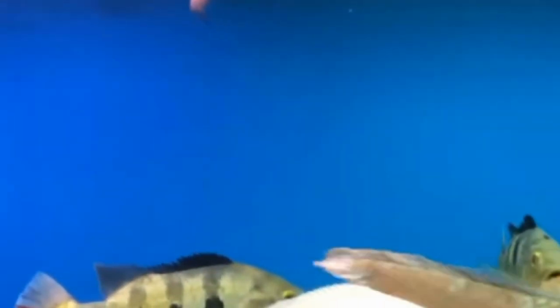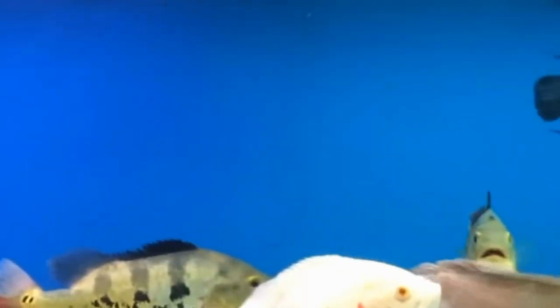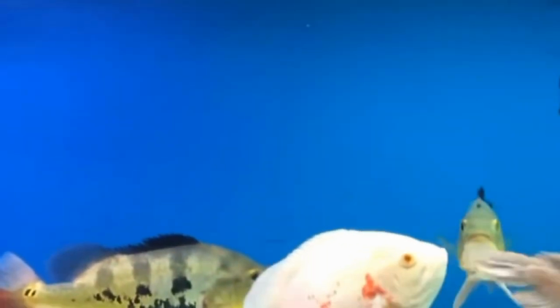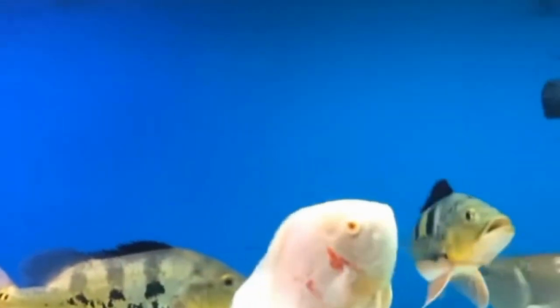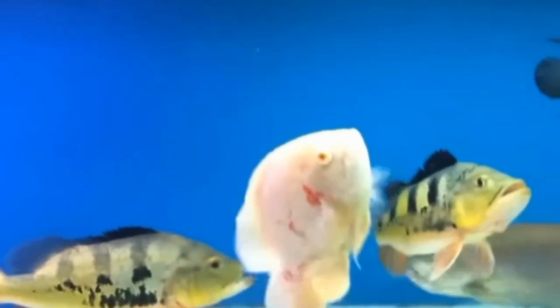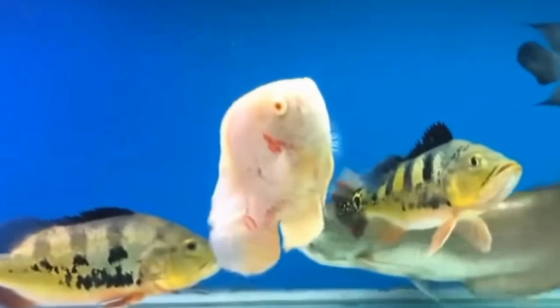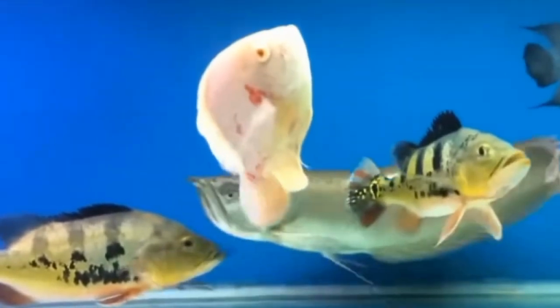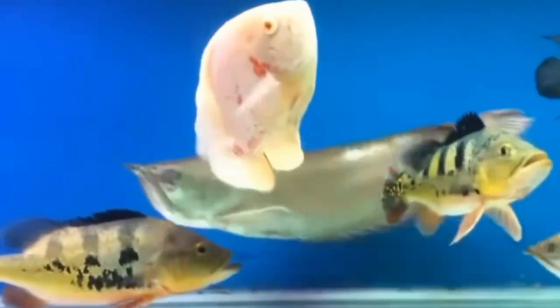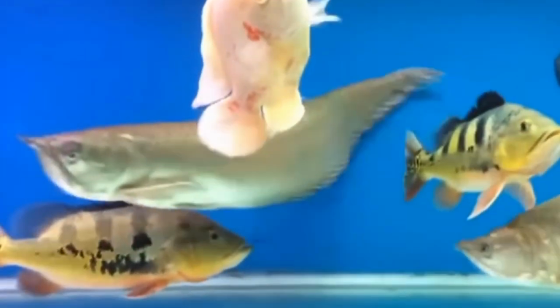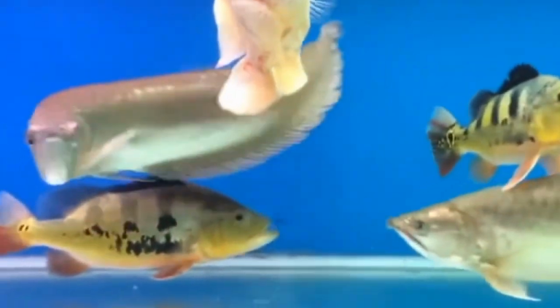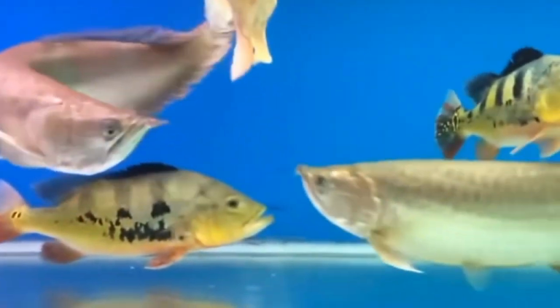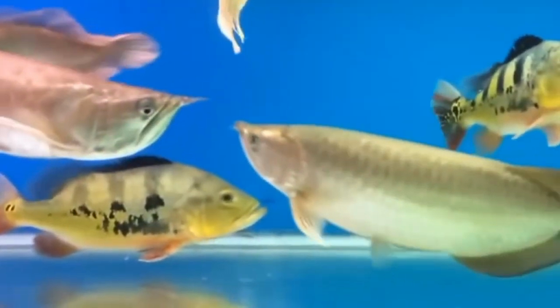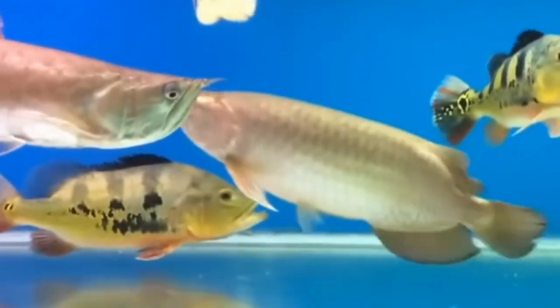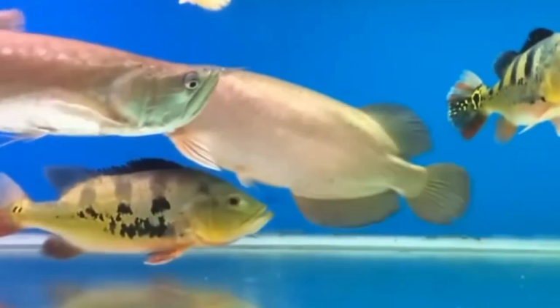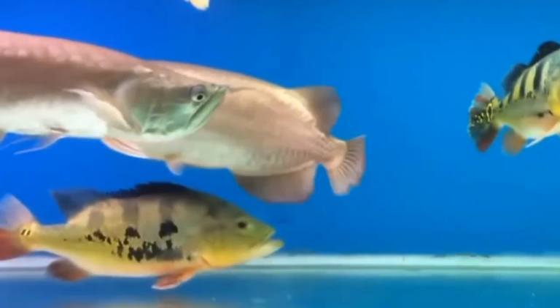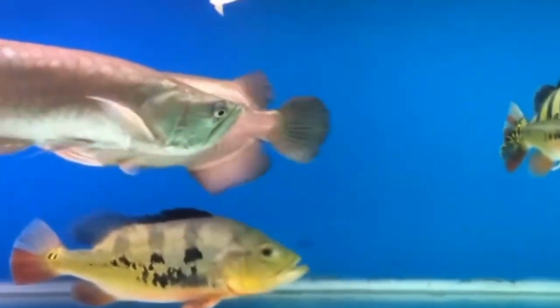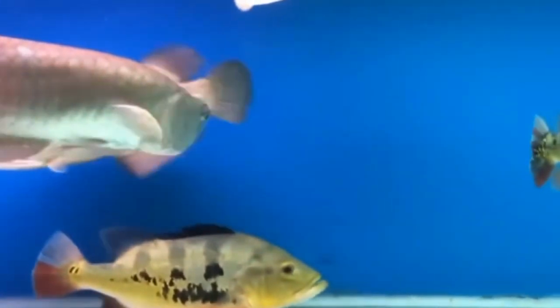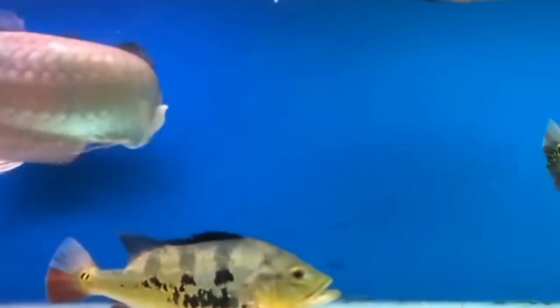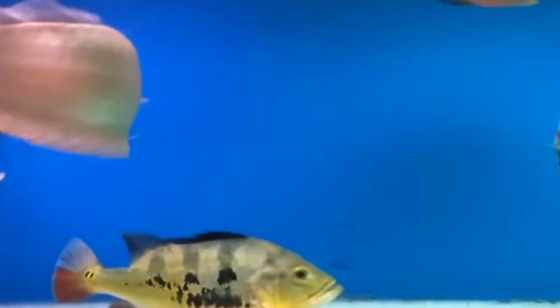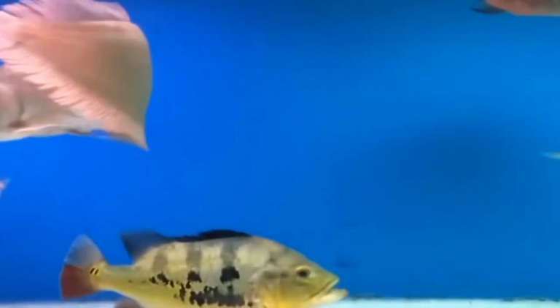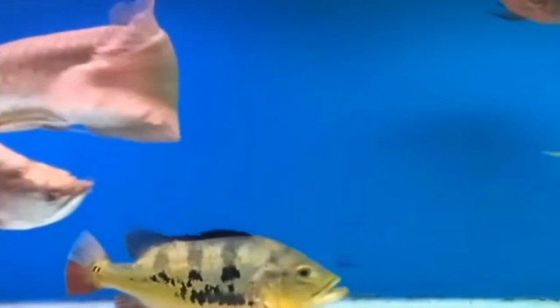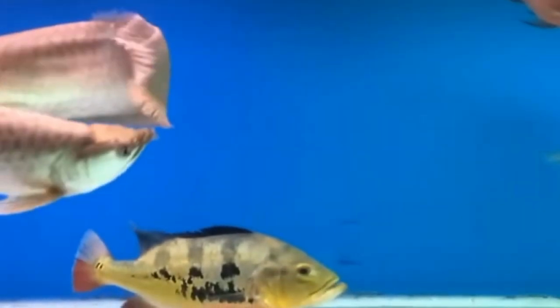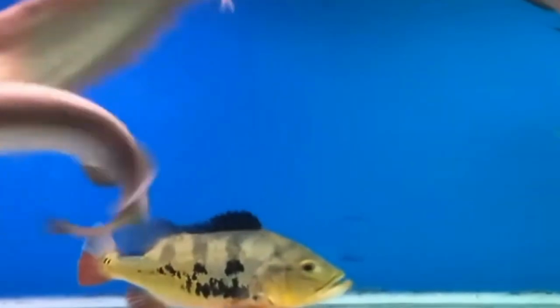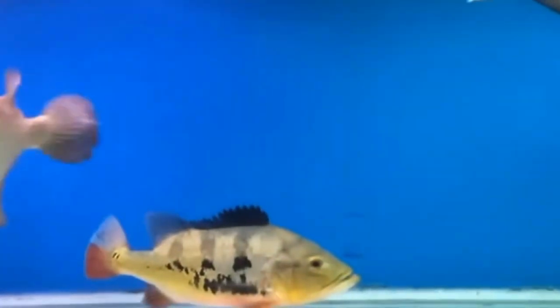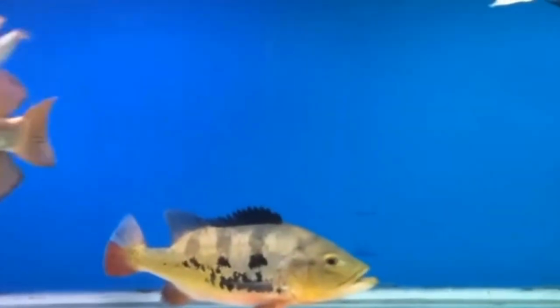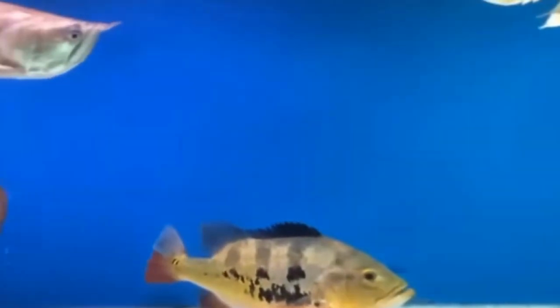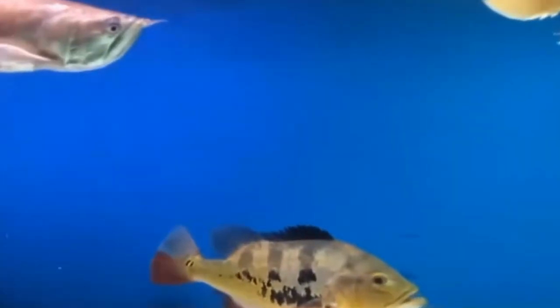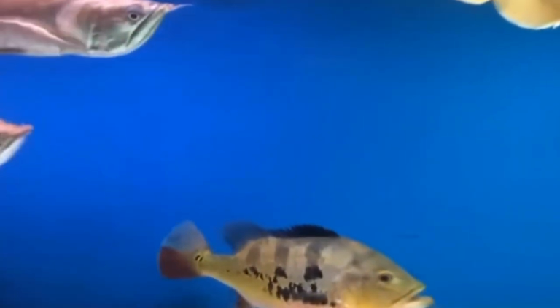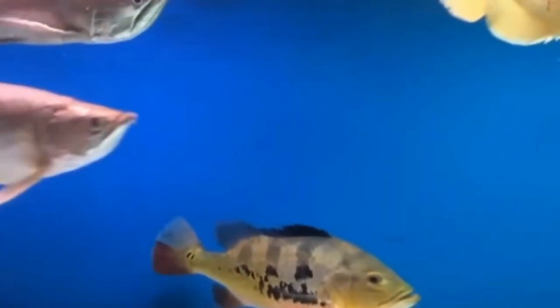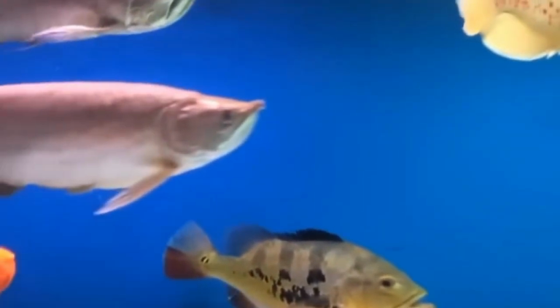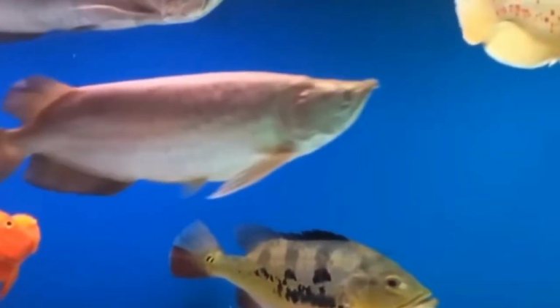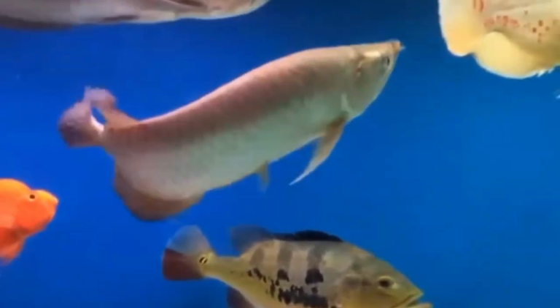So can oscar fish live without oxygen? The short answer is no. Without oxygen, oscar fish will not be able to survive for an extended period of time. However, there are some important considerations to keep in mind.